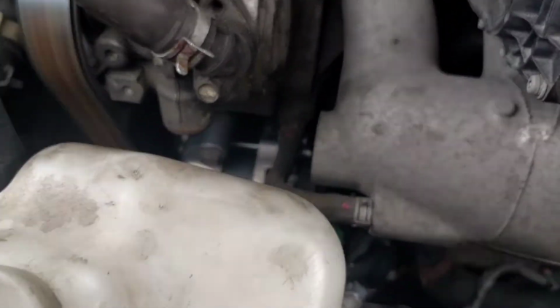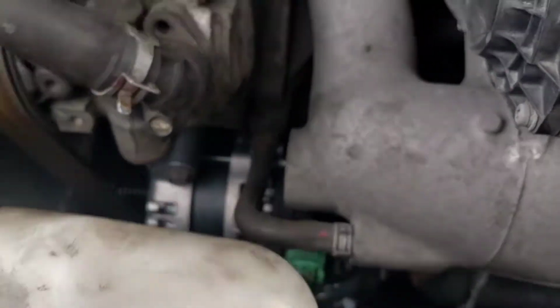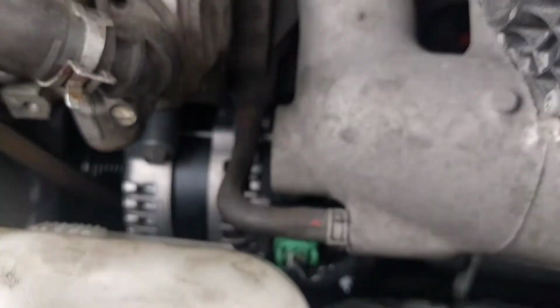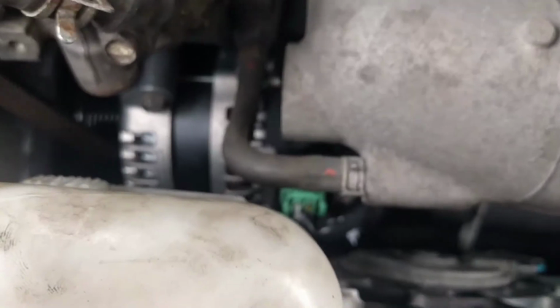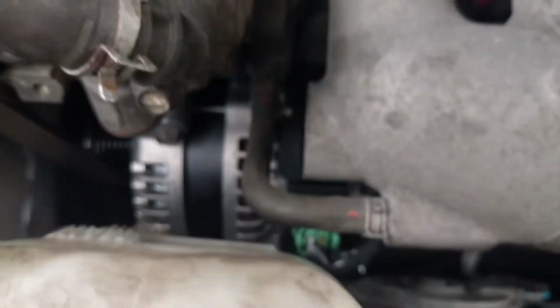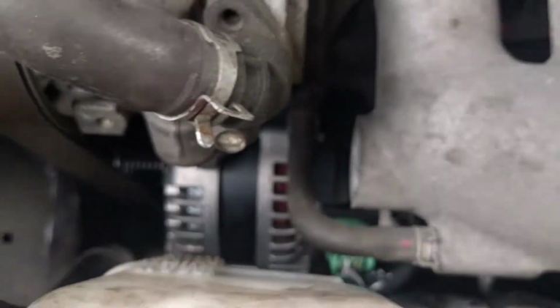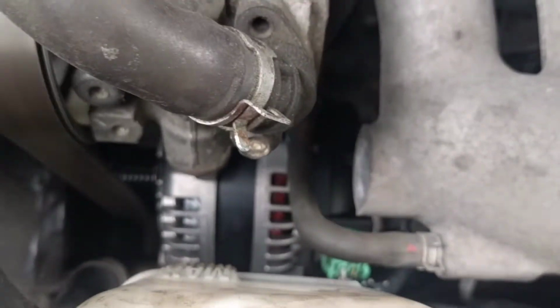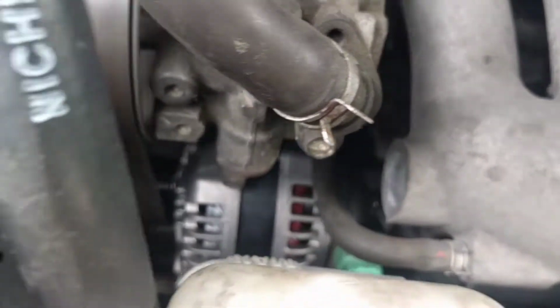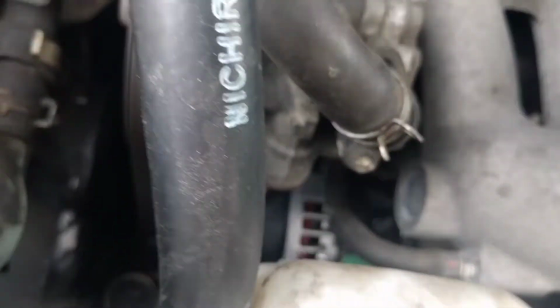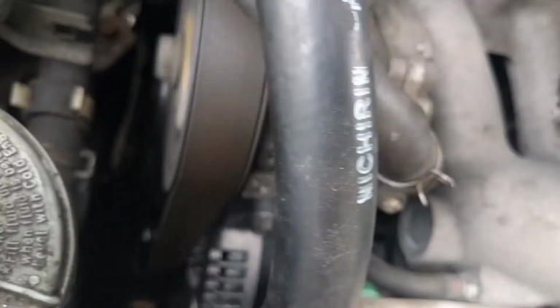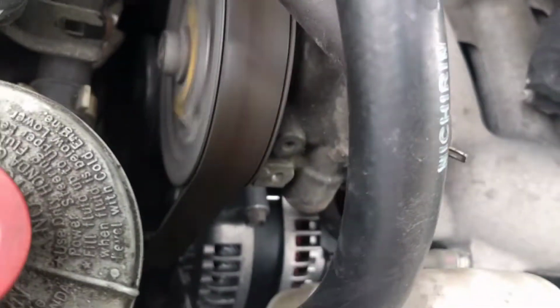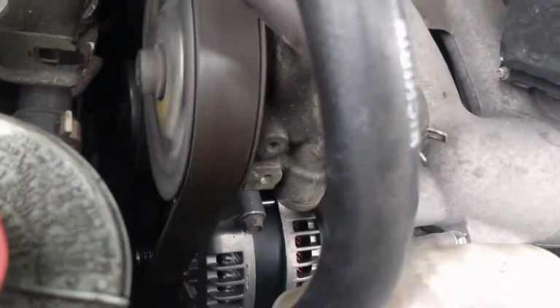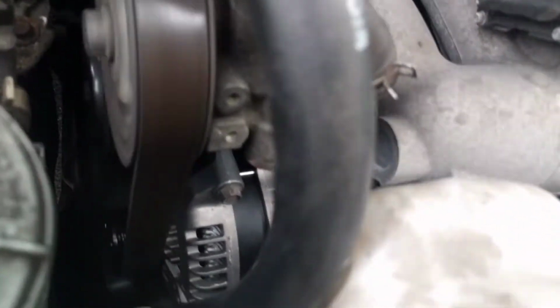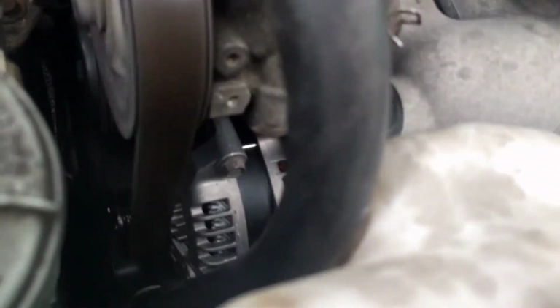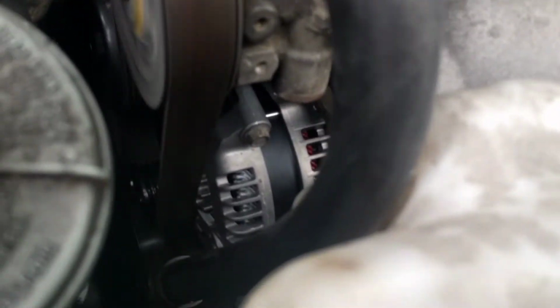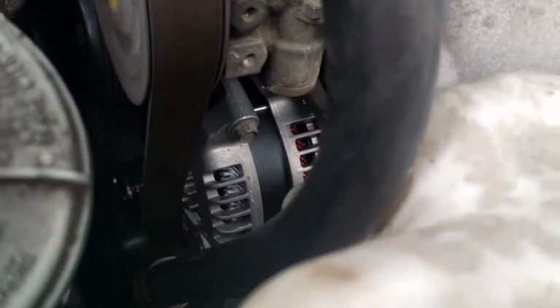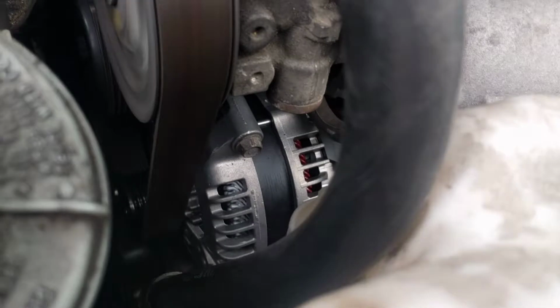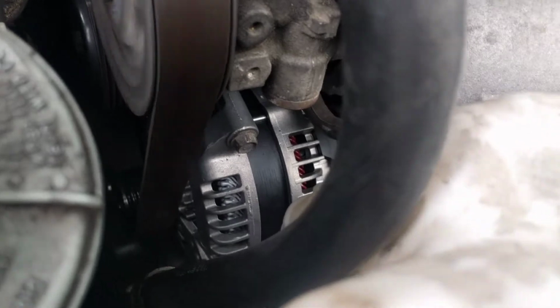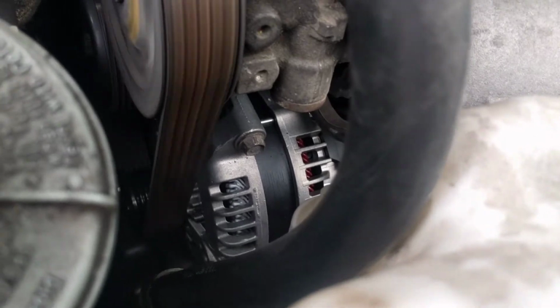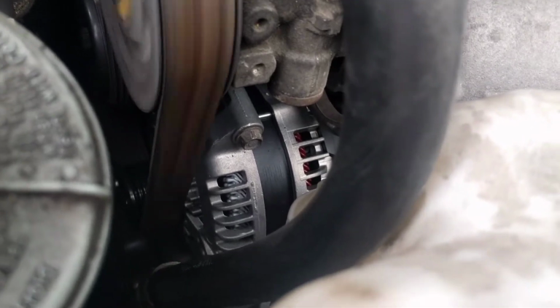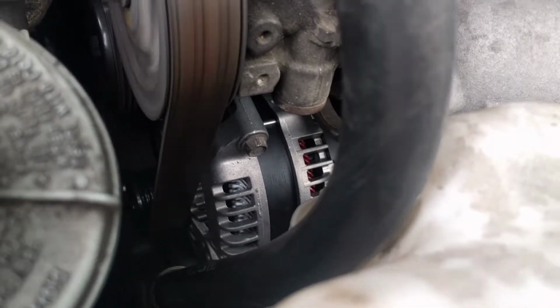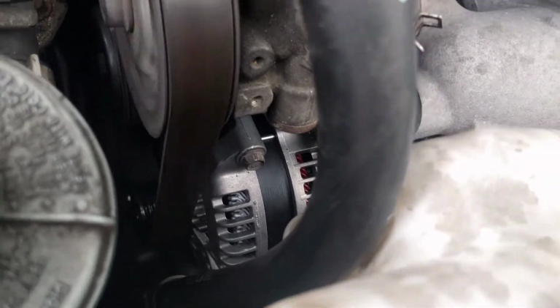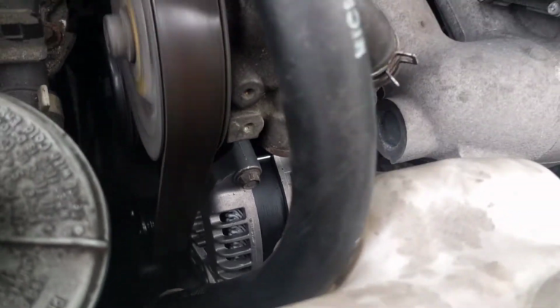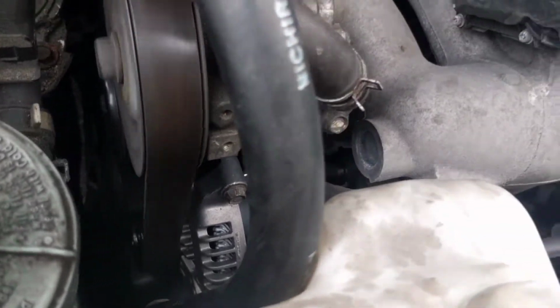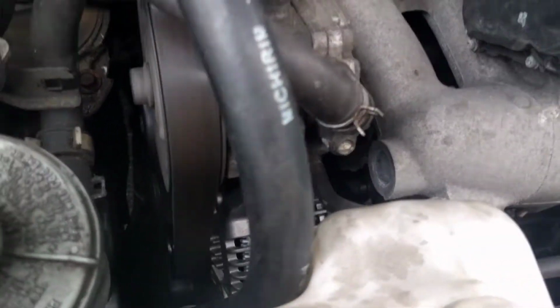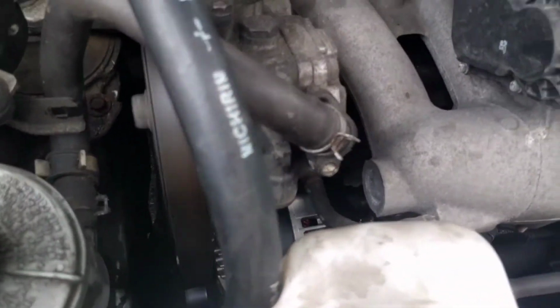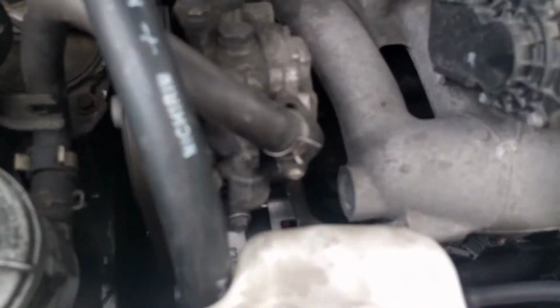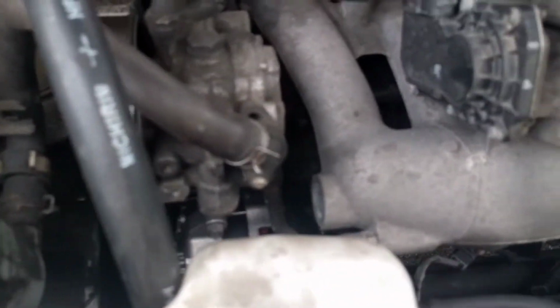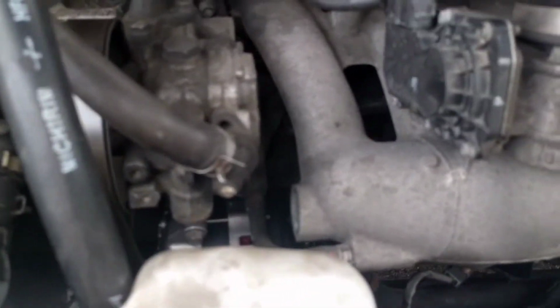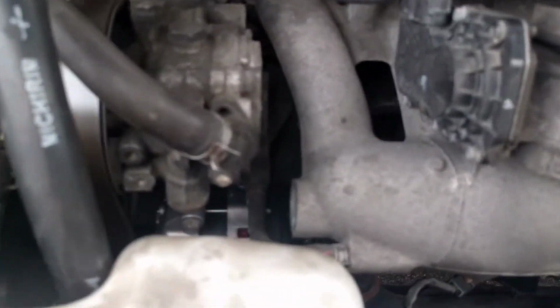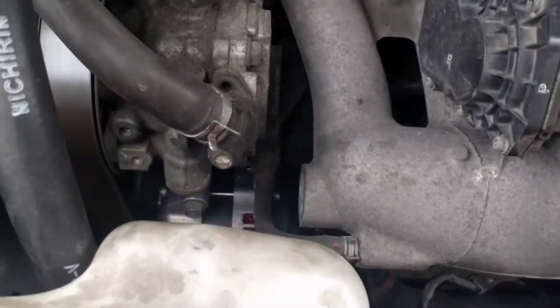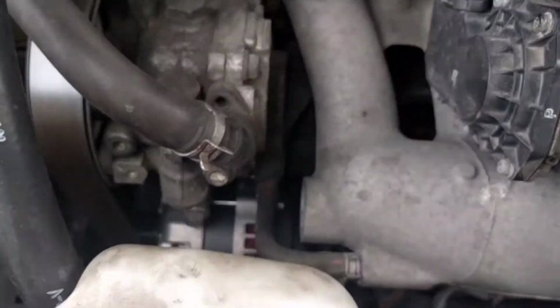This man alternator's in and running. Stock belt — stock RDX belt.